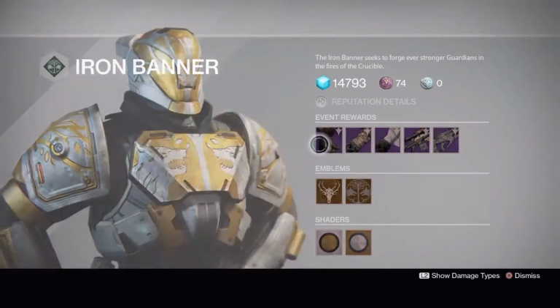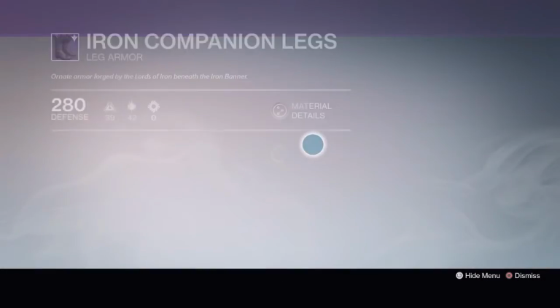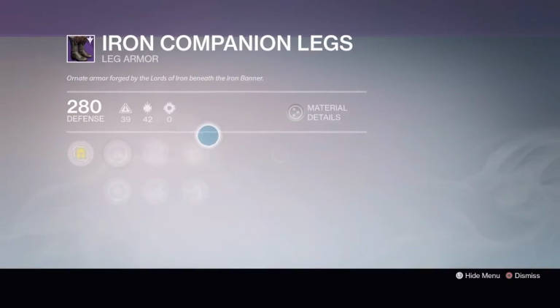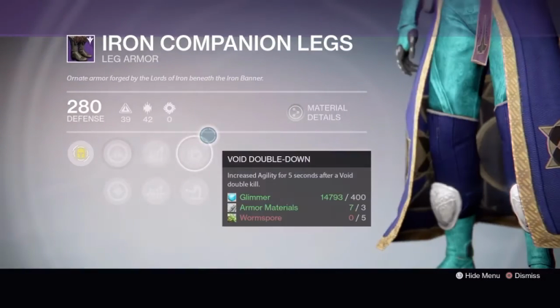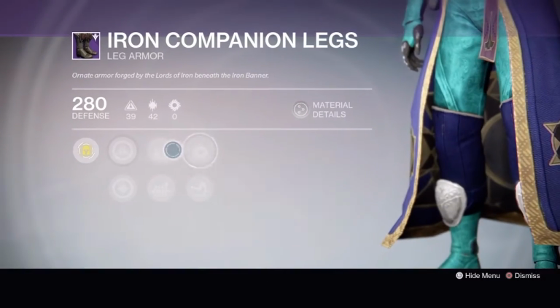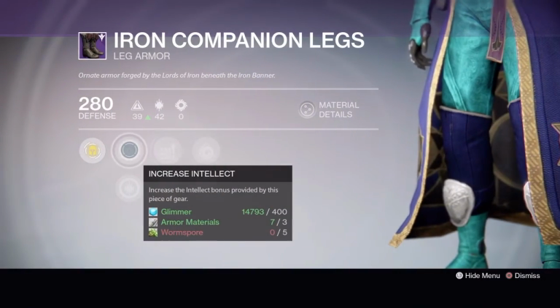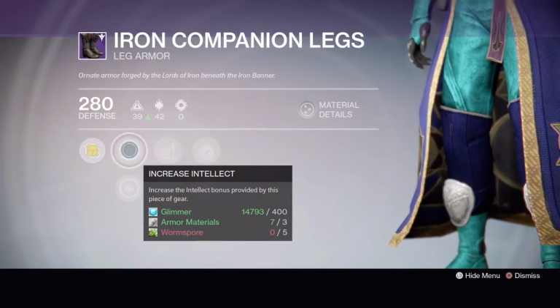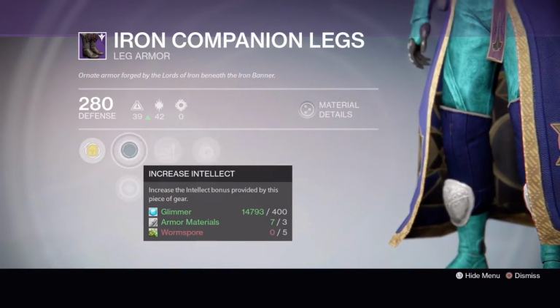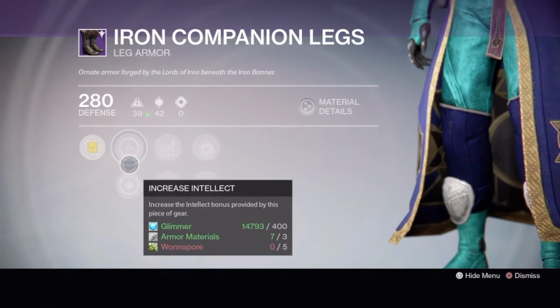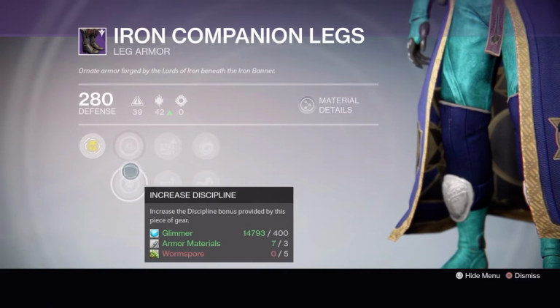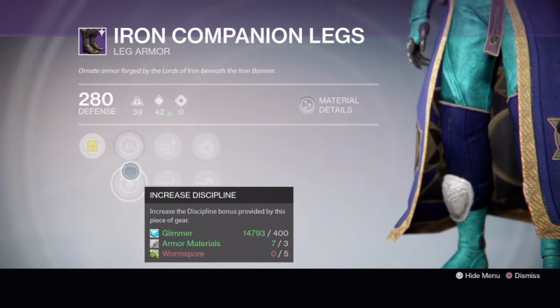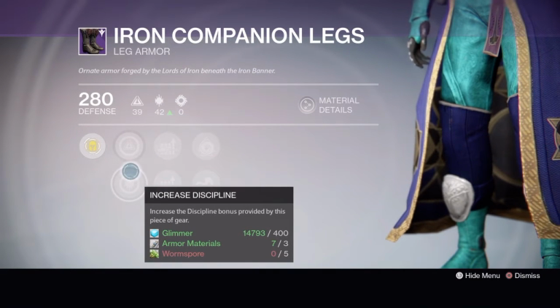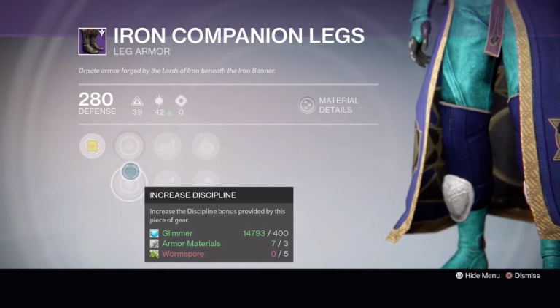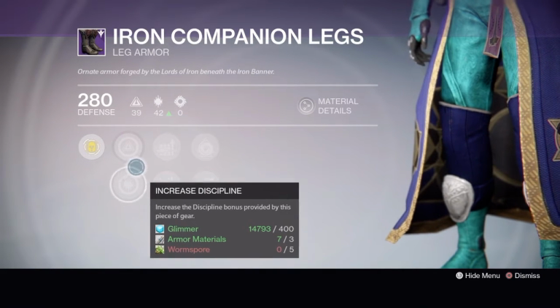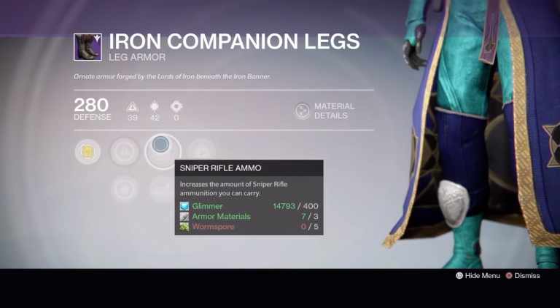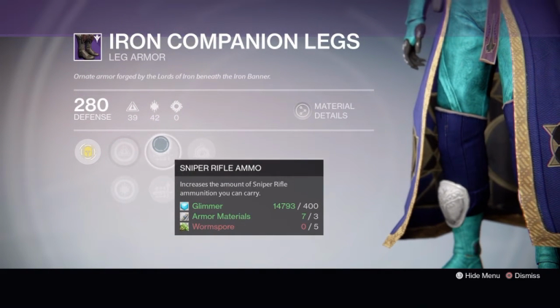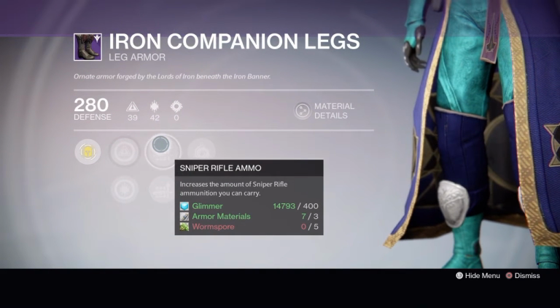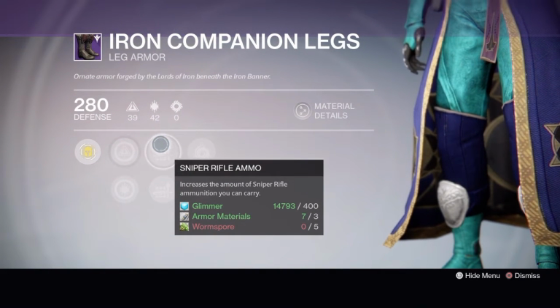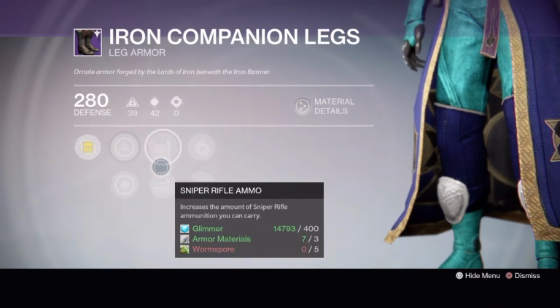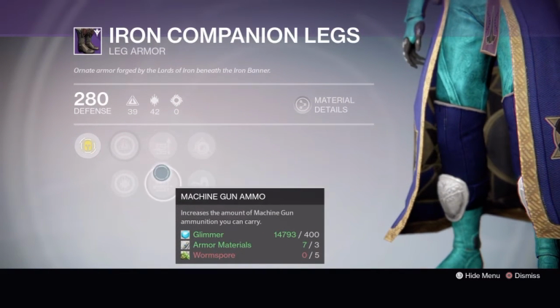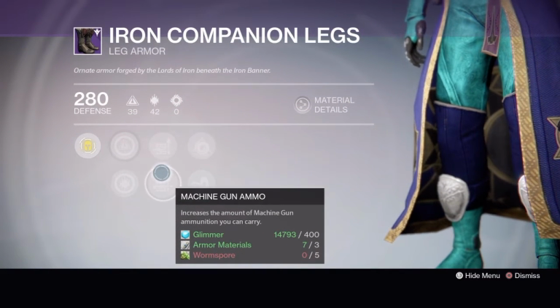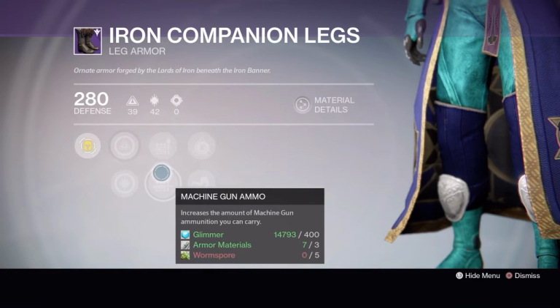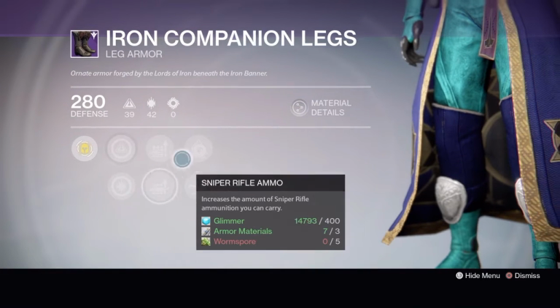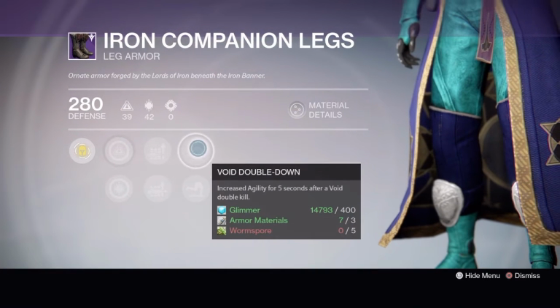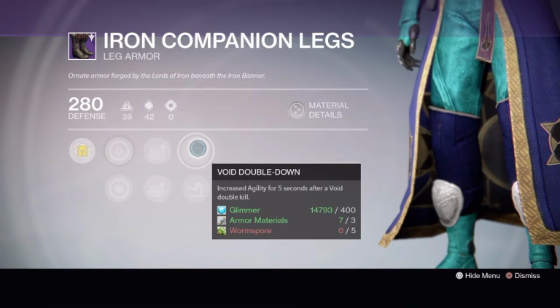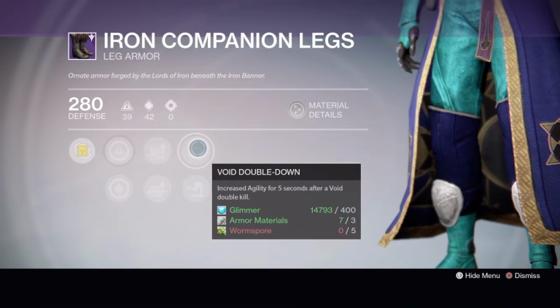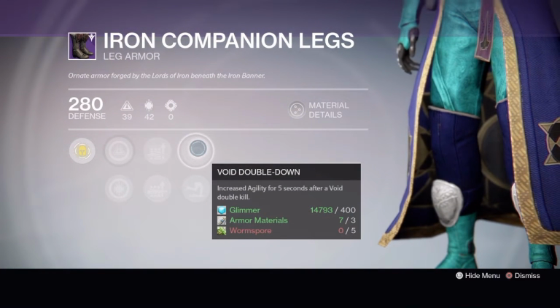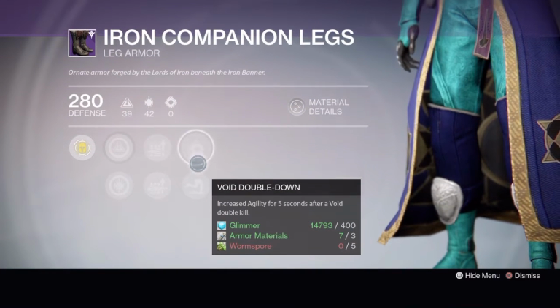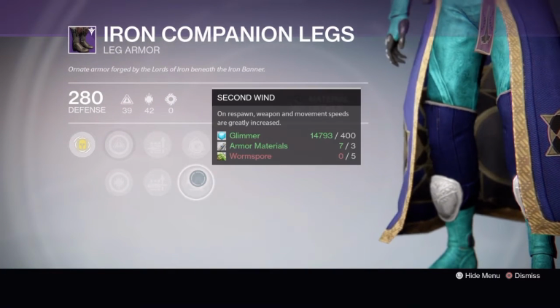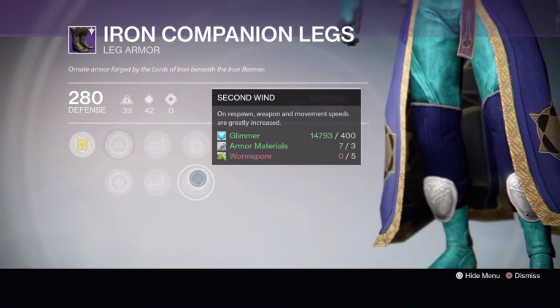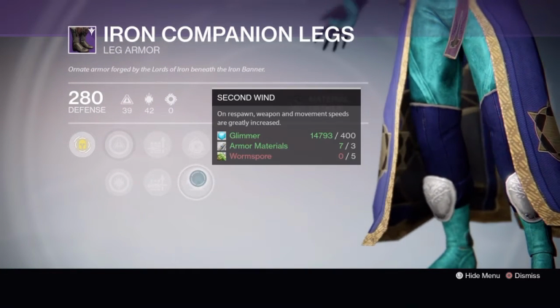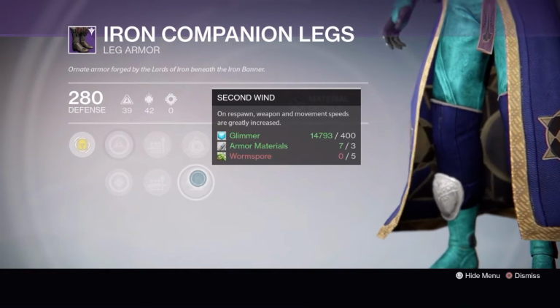Next up we have the Warlock. At rank three you can get the Iron Companion Legs, which have increased intellect or increased discipline, sniper rifle ammo or machine gun ammo, void double down, or second wind.